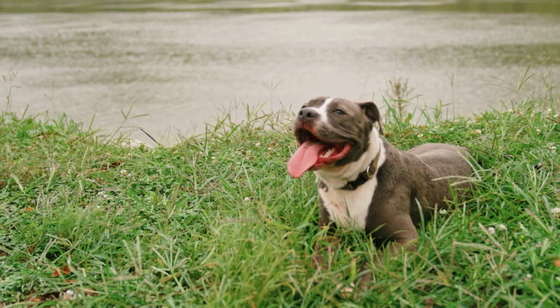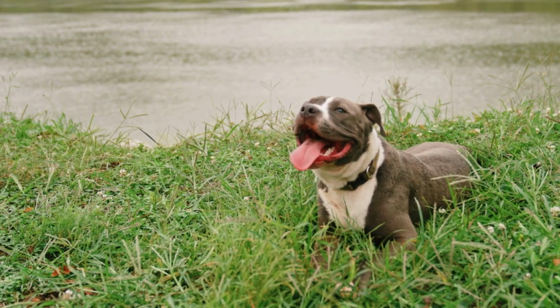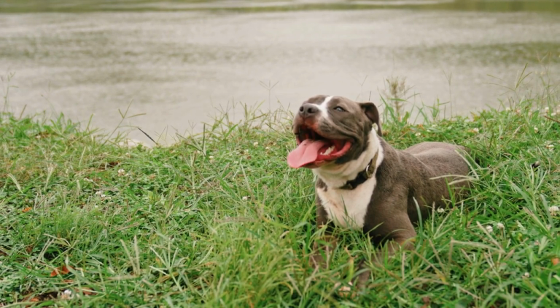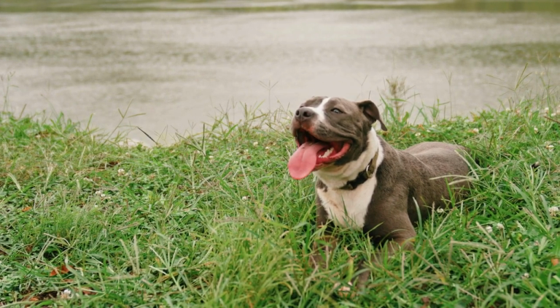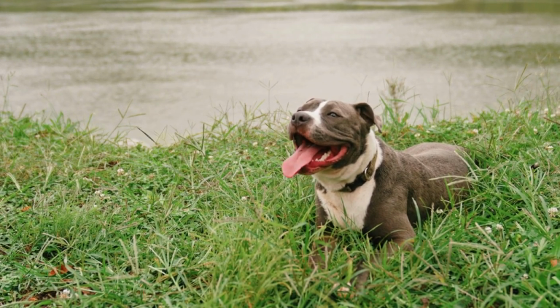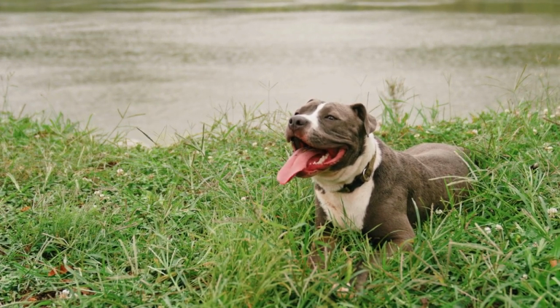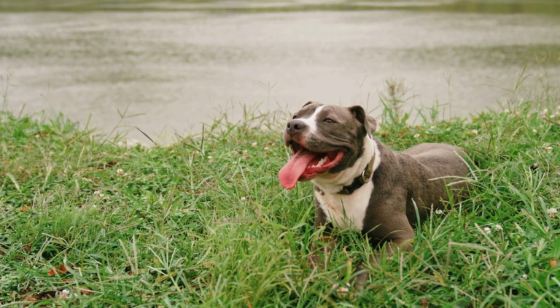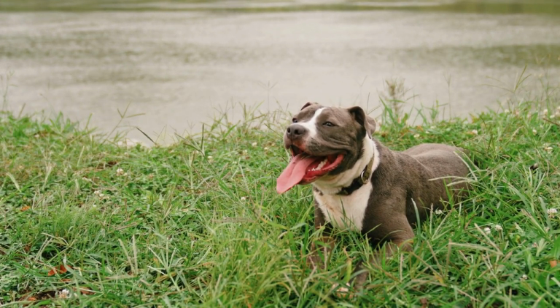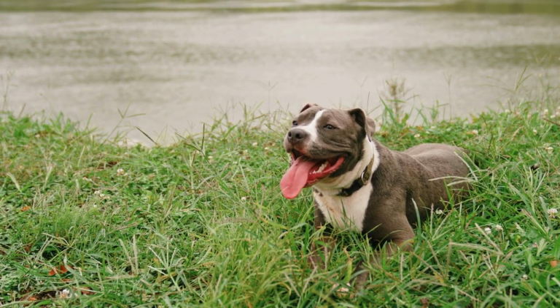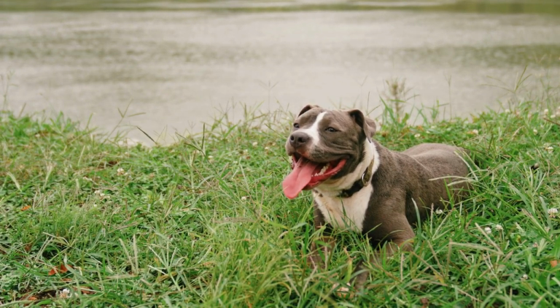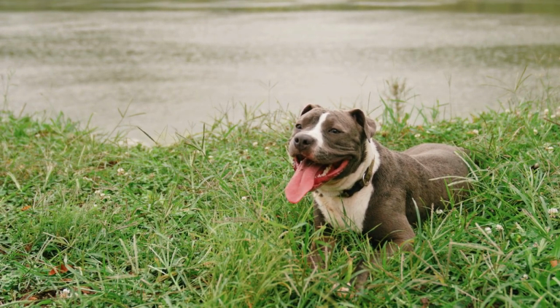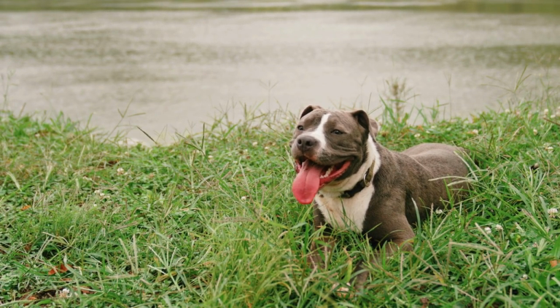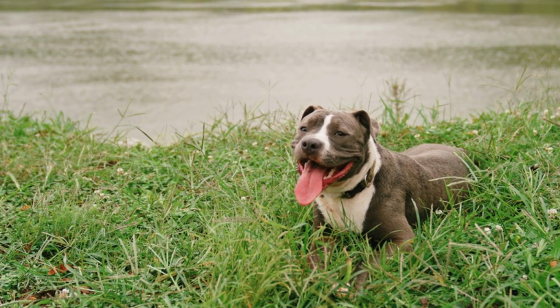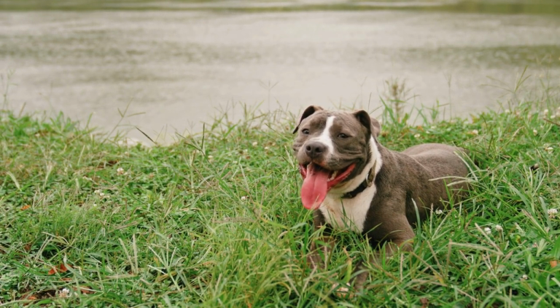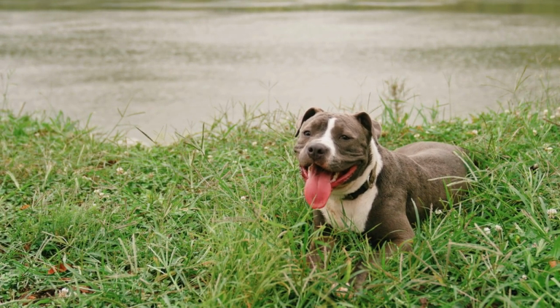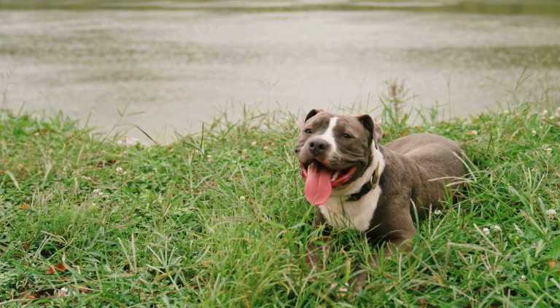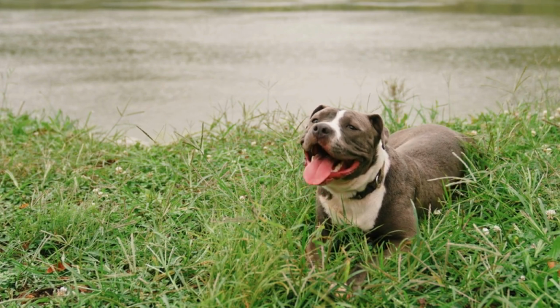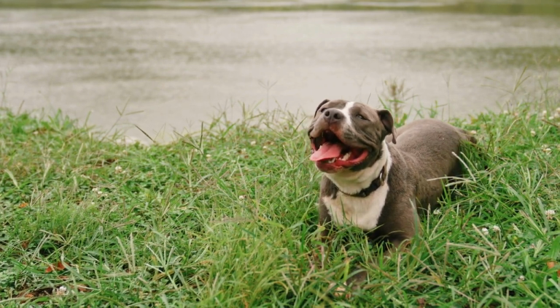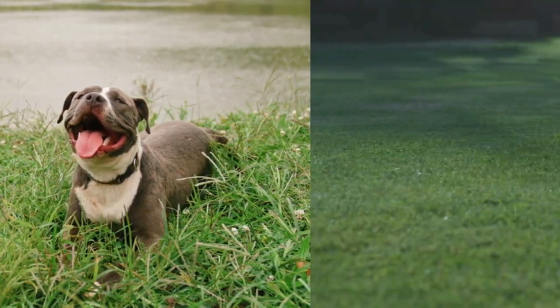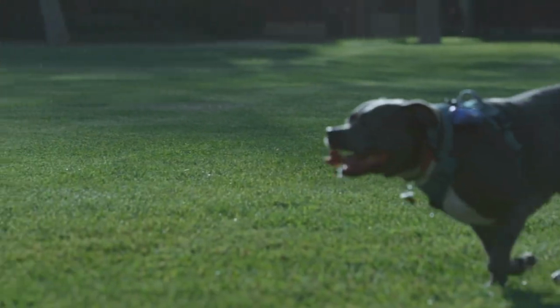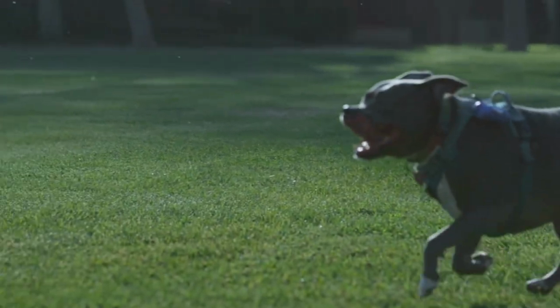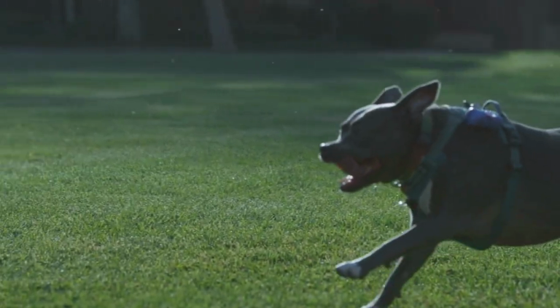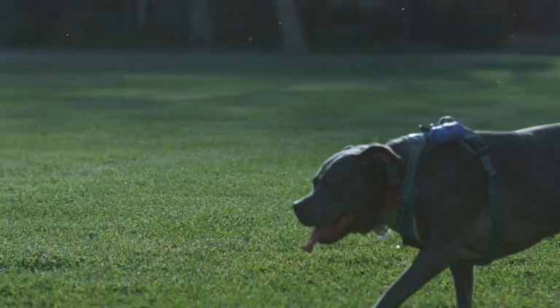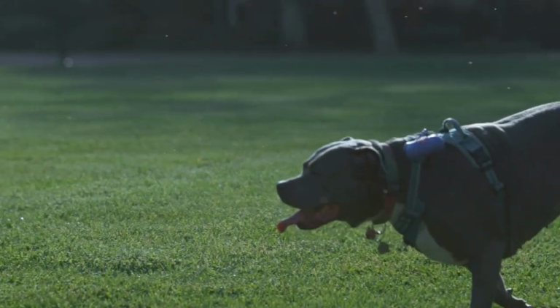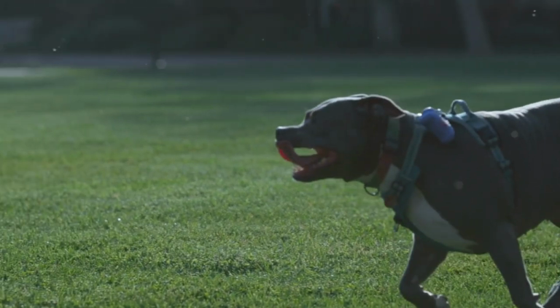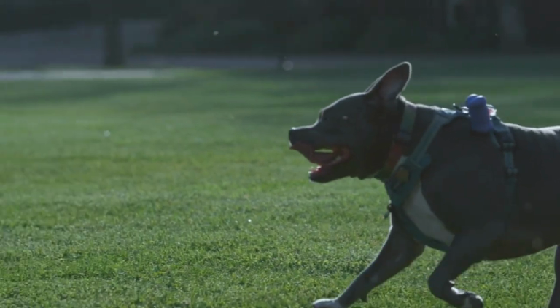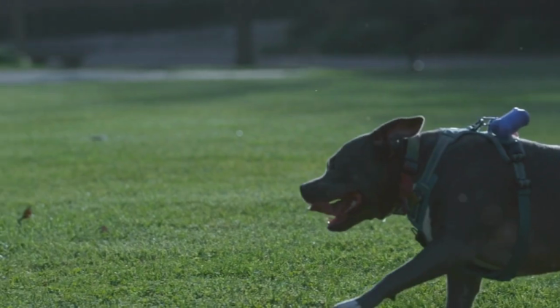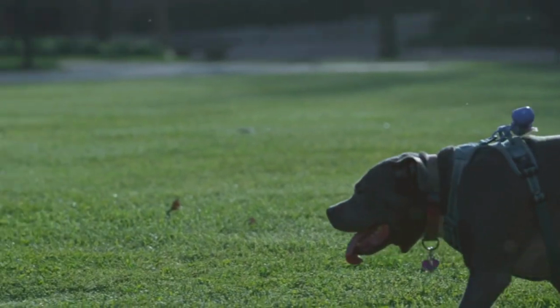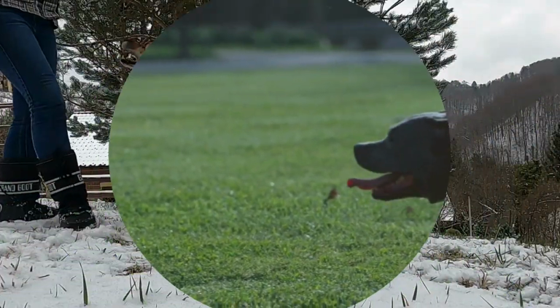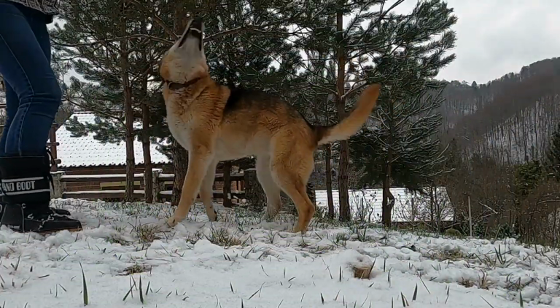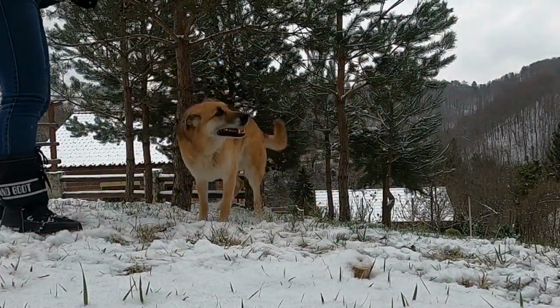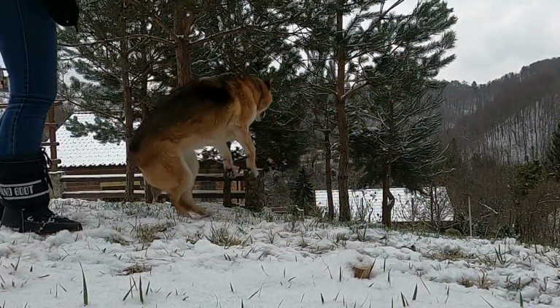Thinking about adopting a dog from a shelter? Congratulations on considering a rescue. Finding the perfect match for your family is an exciting journey. Here's a helpful guide to ensure you choose the right dog for your home.